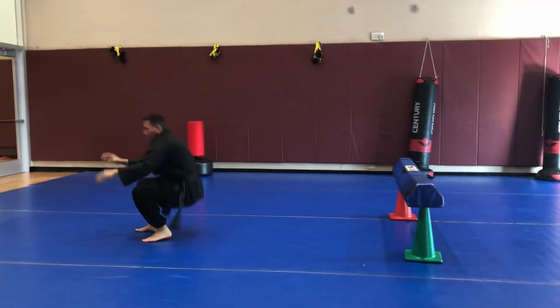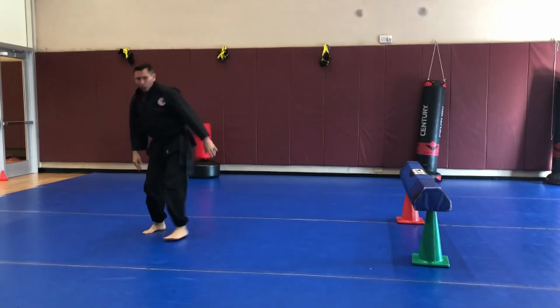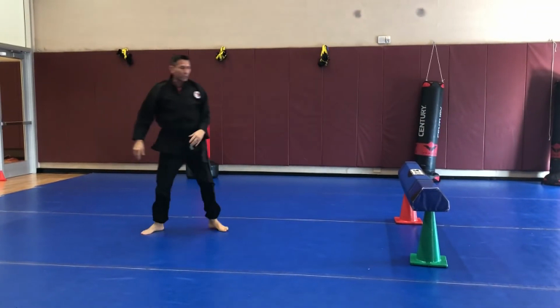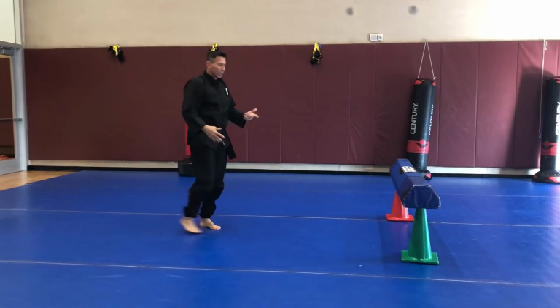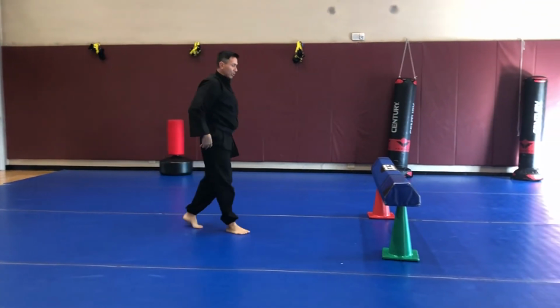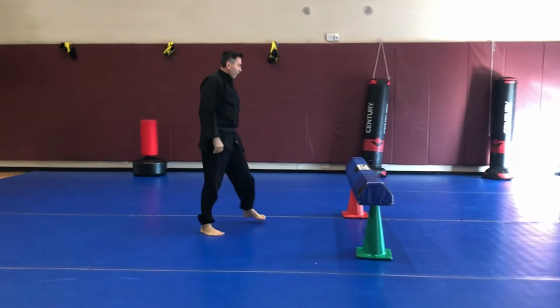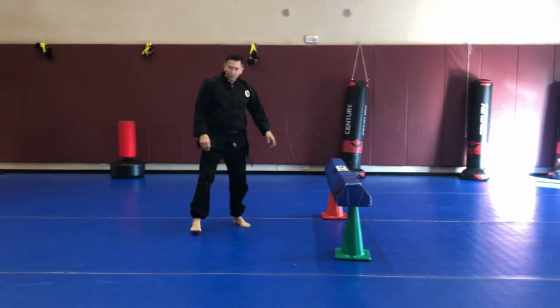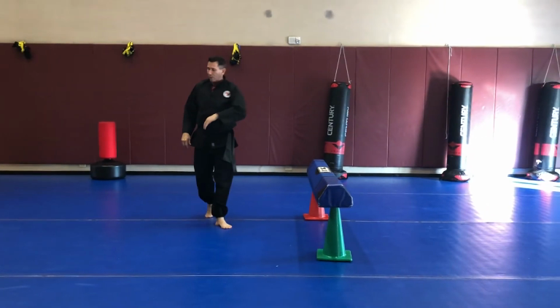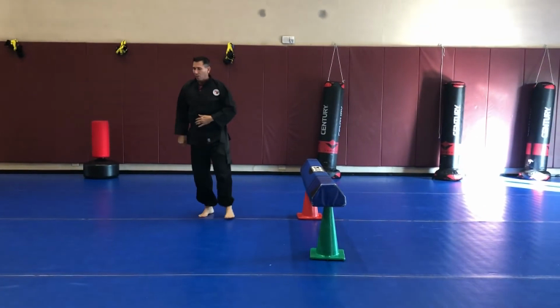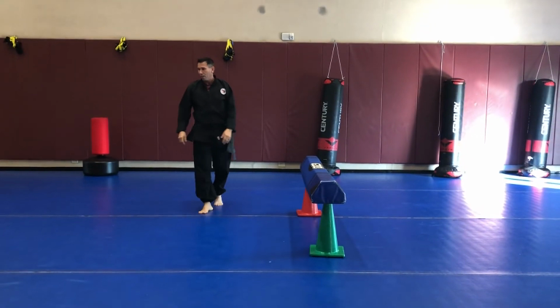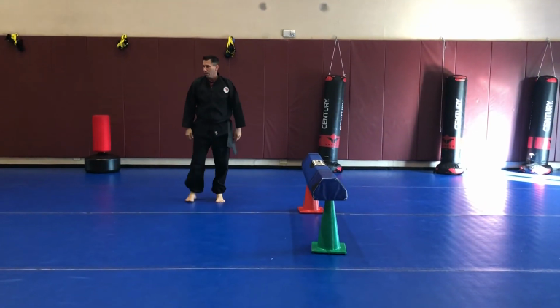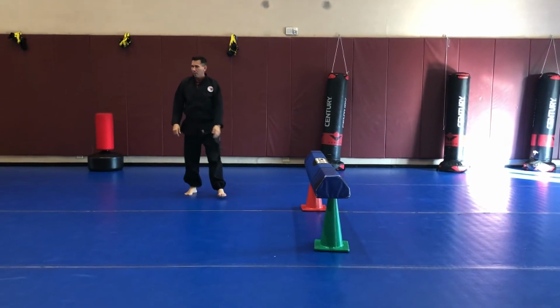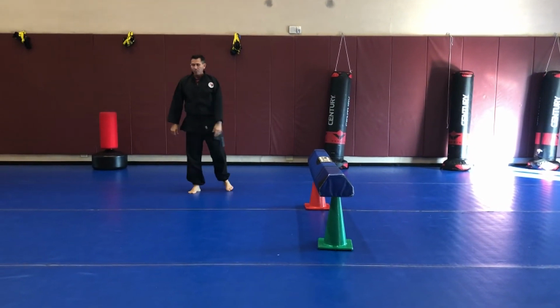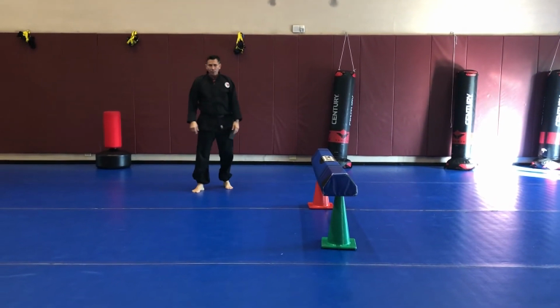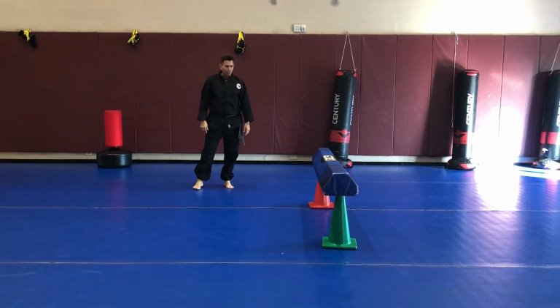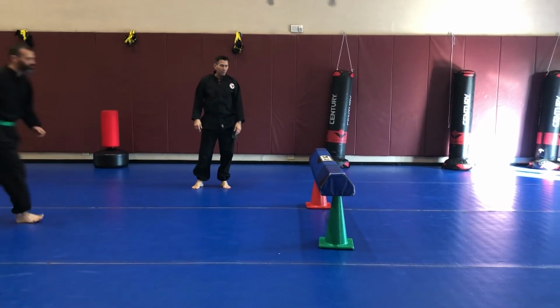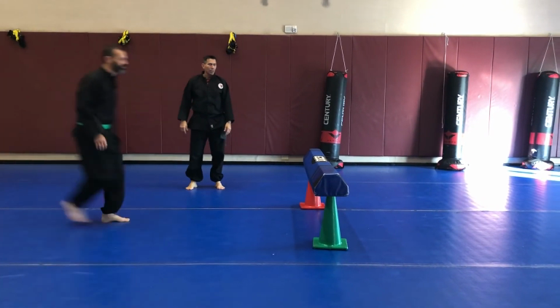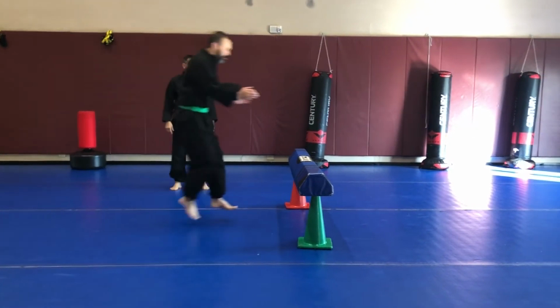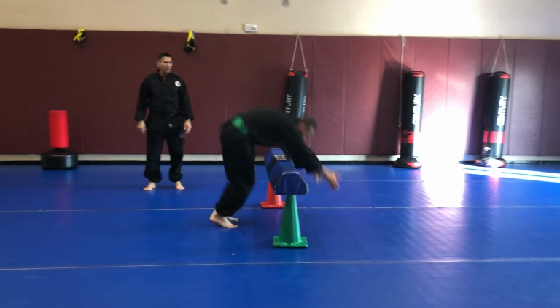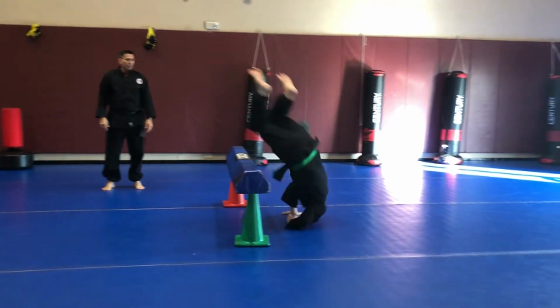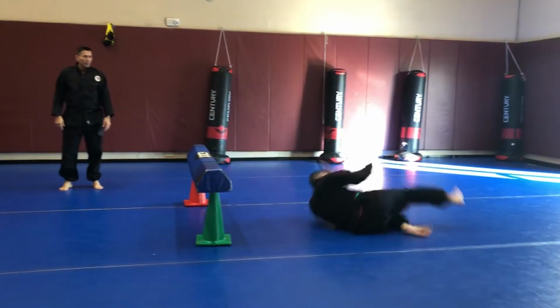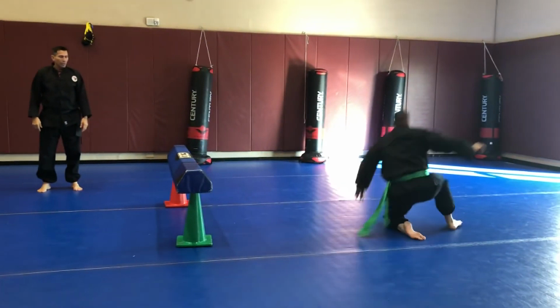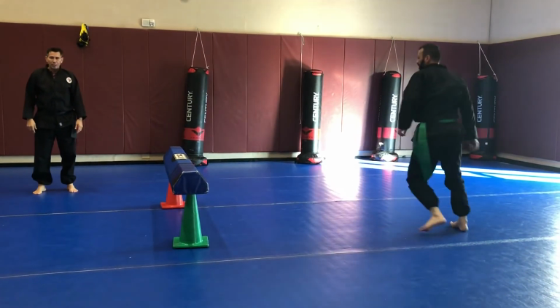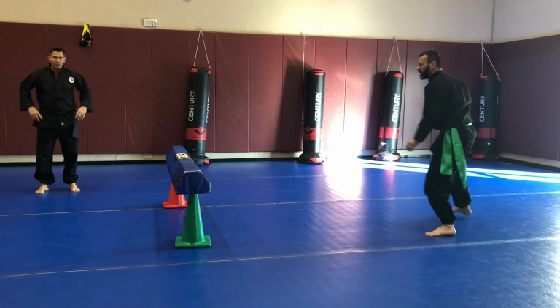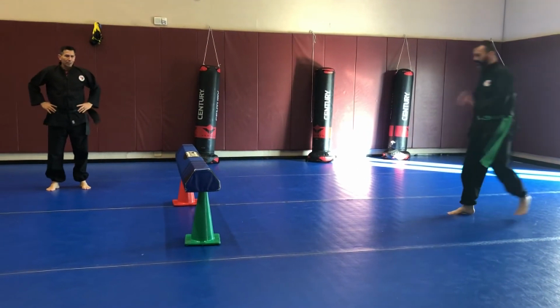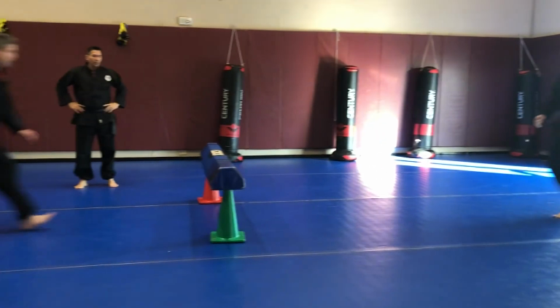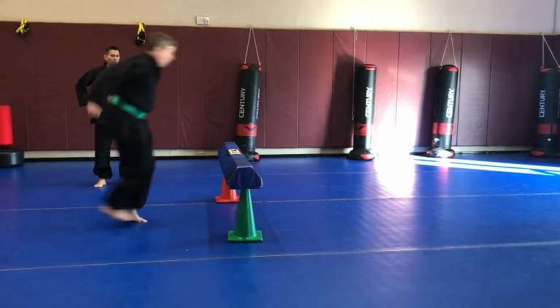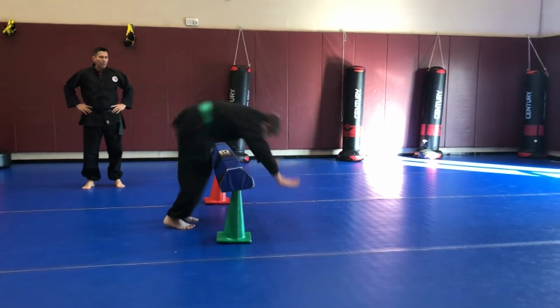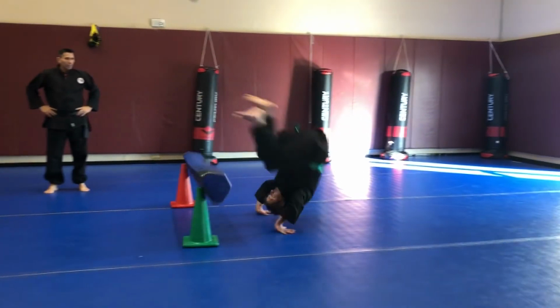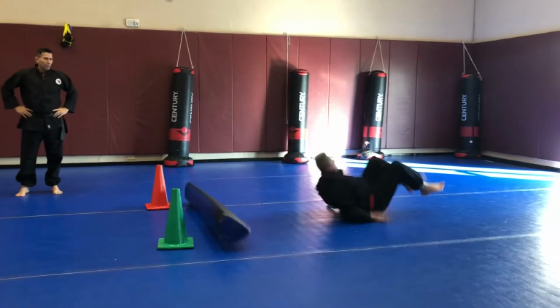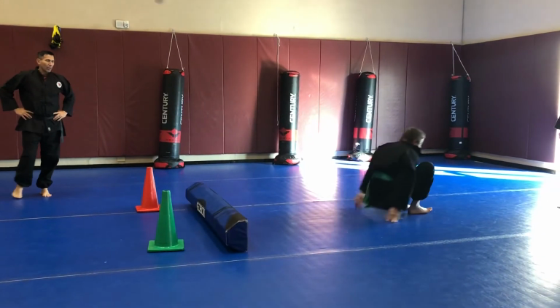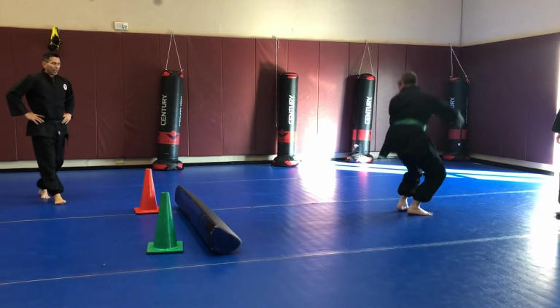Now you can also push off the shoulders, so I'll have Derek and Tom do one. Tom's going to go. Good, and then Derek's going to go on his. All right, good job.